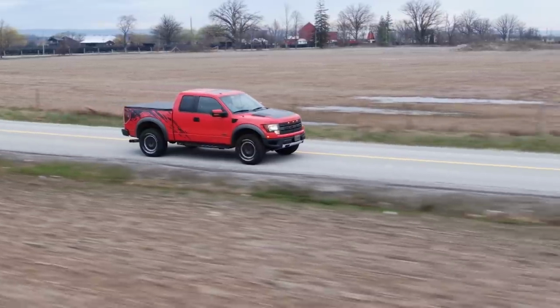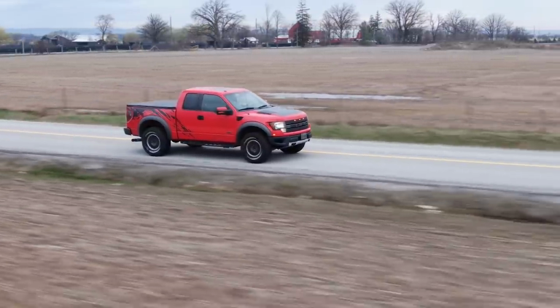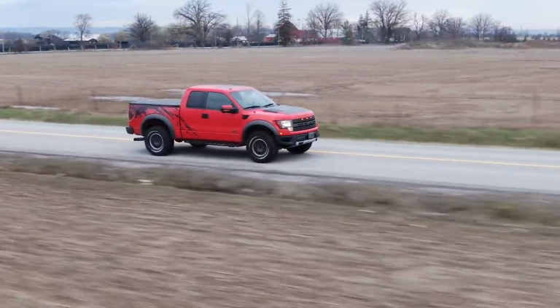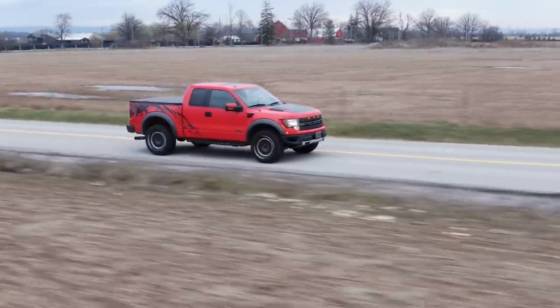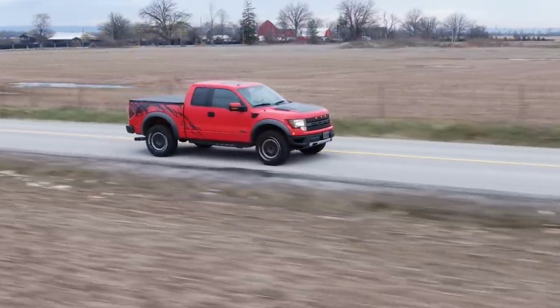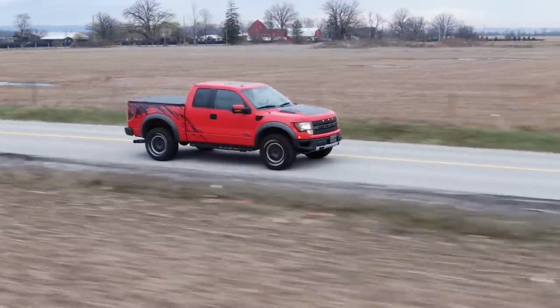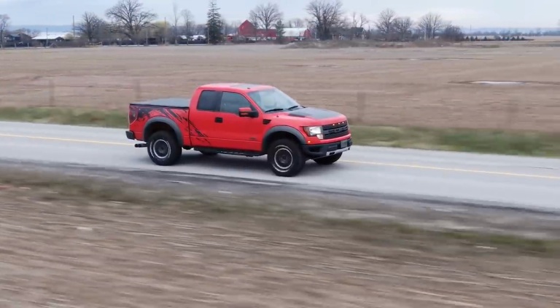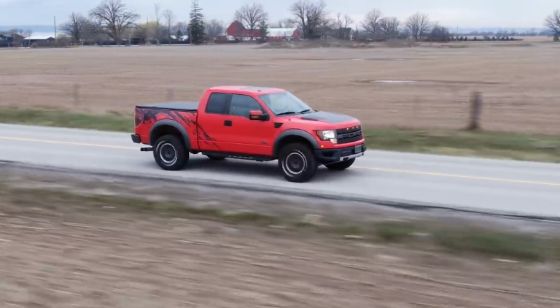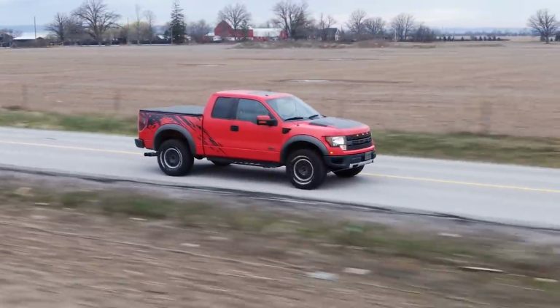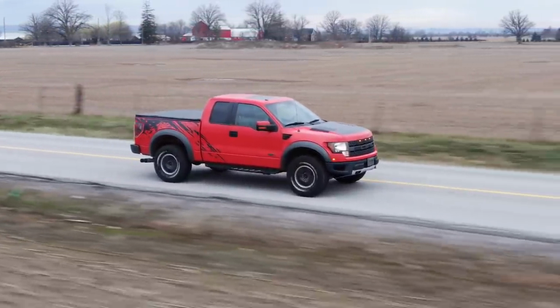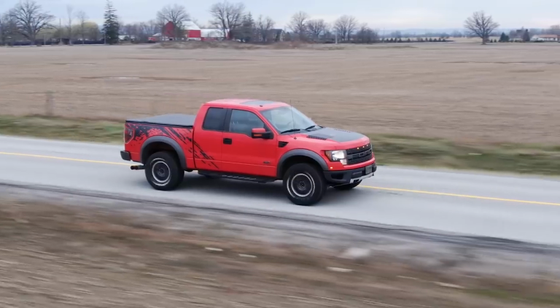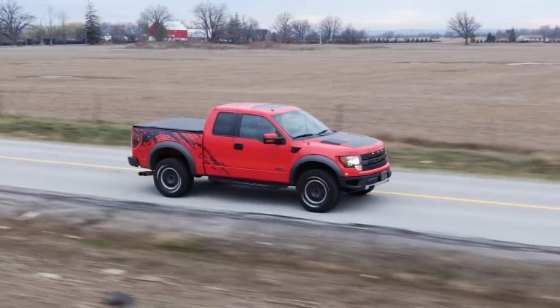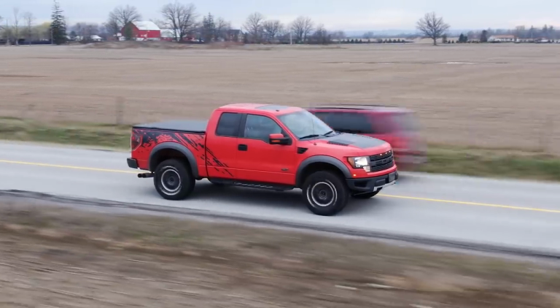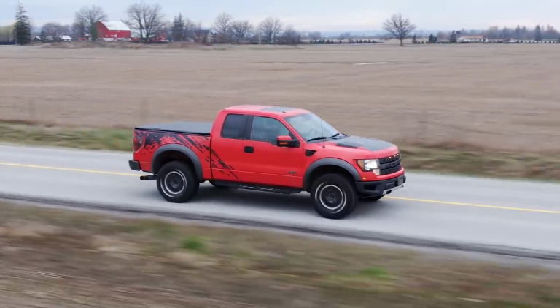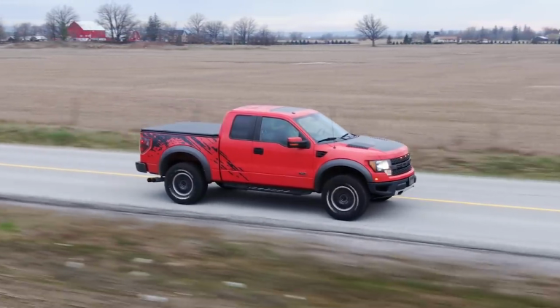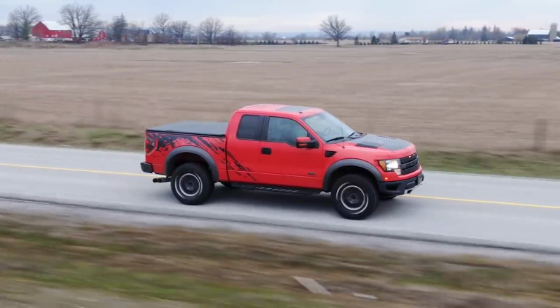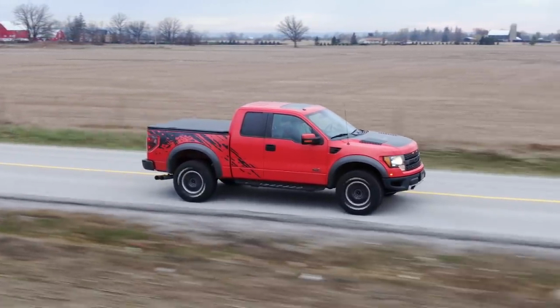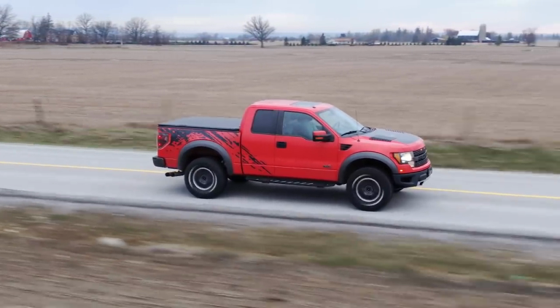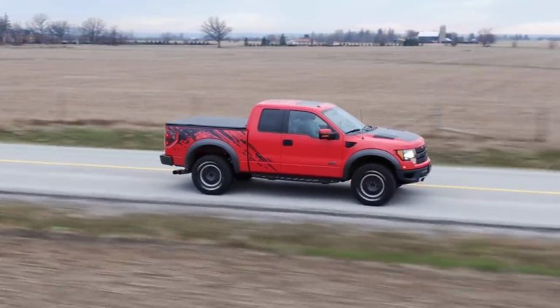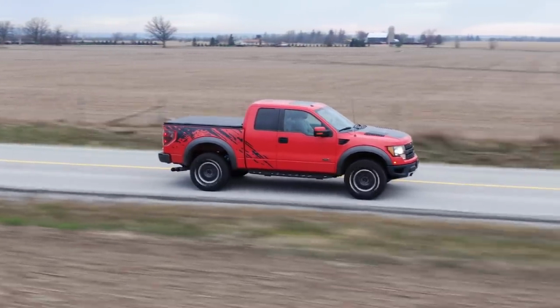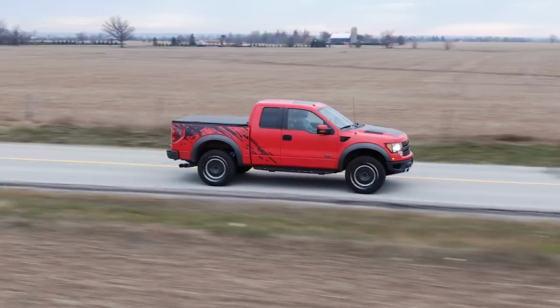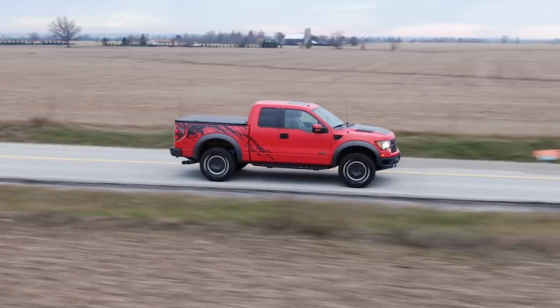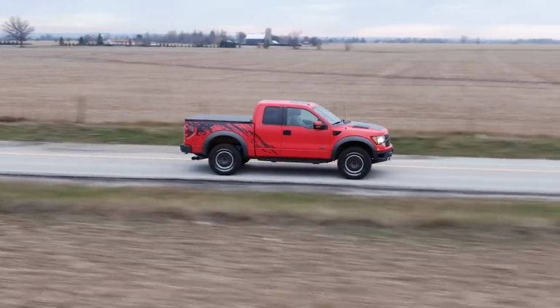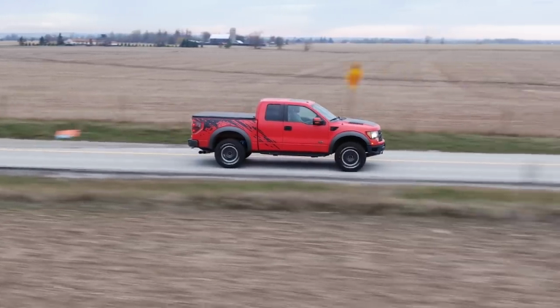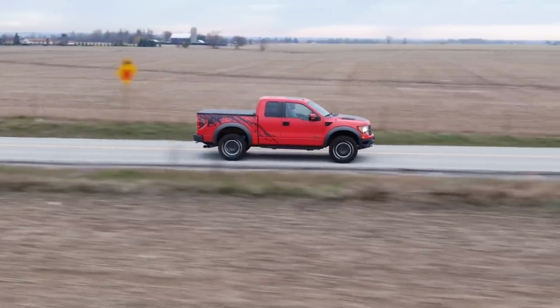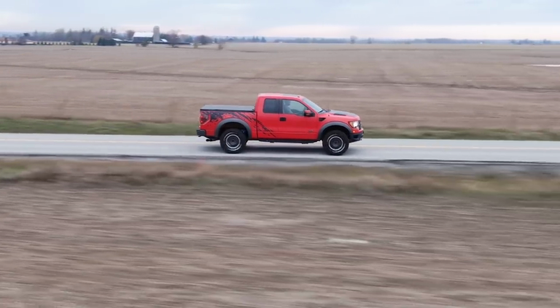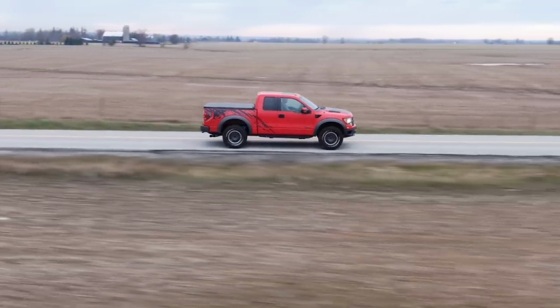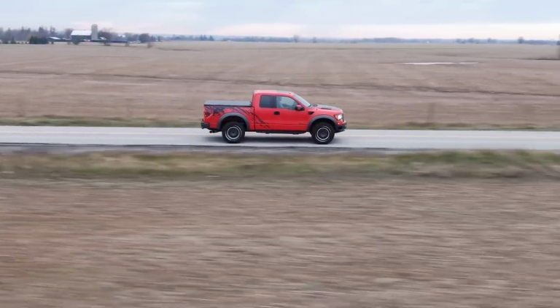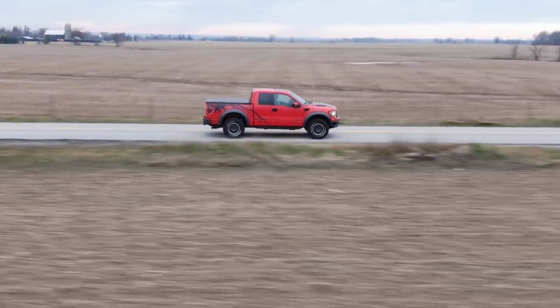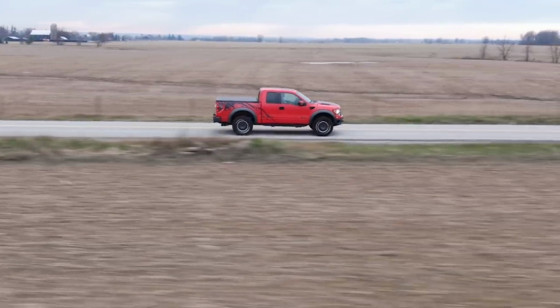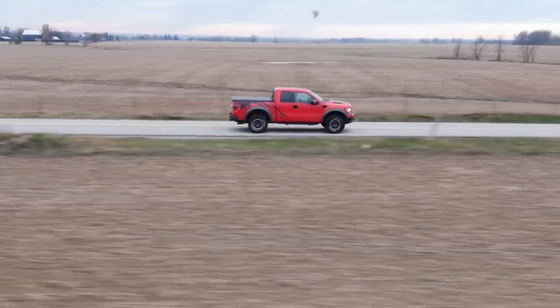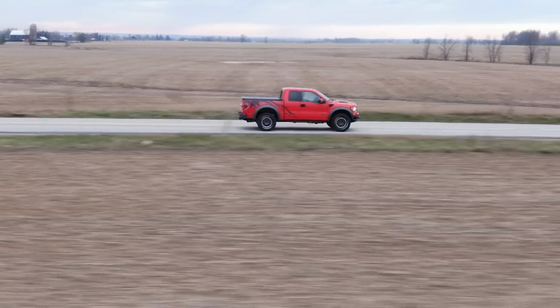Nothing. T-Rex not out yet. Maybe the Rebel, but I doubt it. Maybe the ZR2 — I think they jumped the ZR2 at the launch. Let us know in the comments. Still not a Raptor.